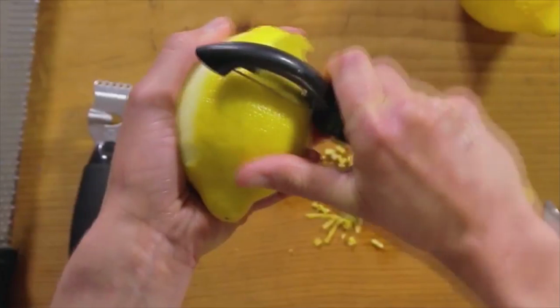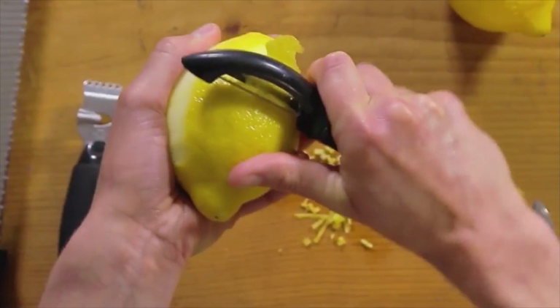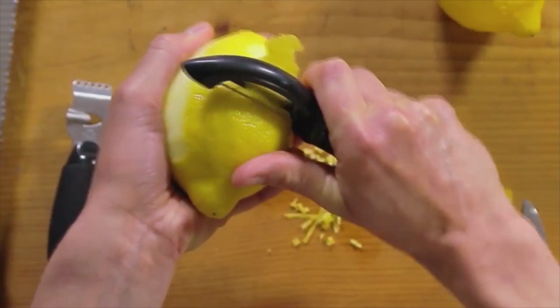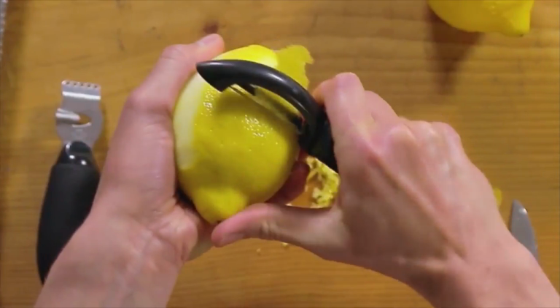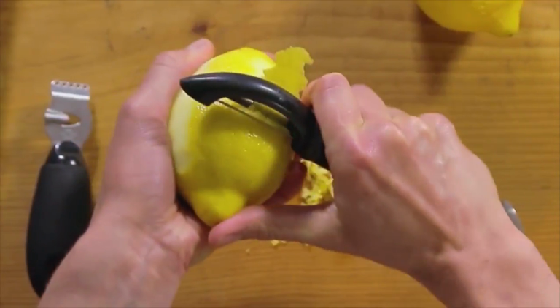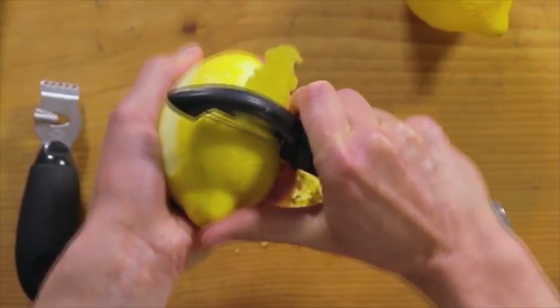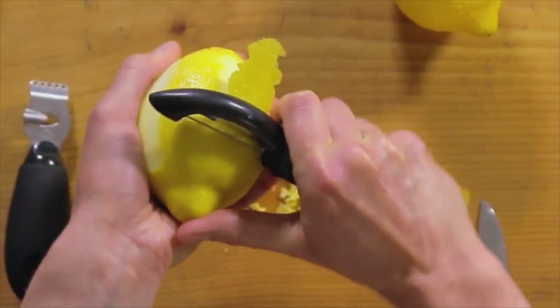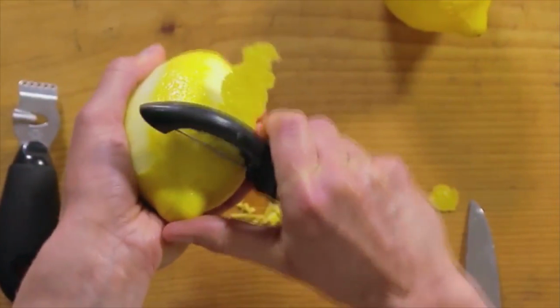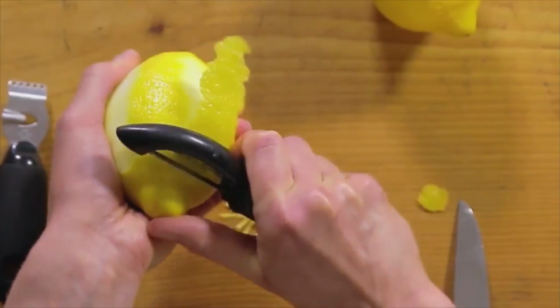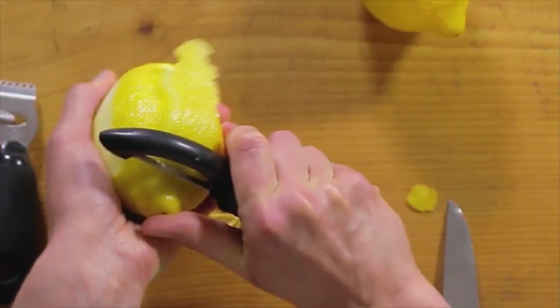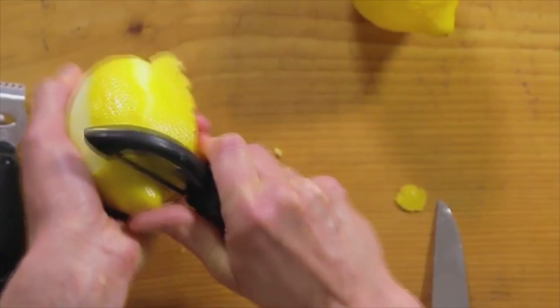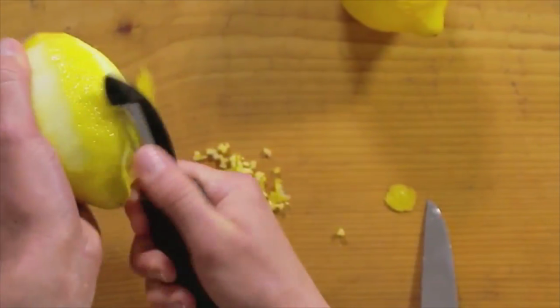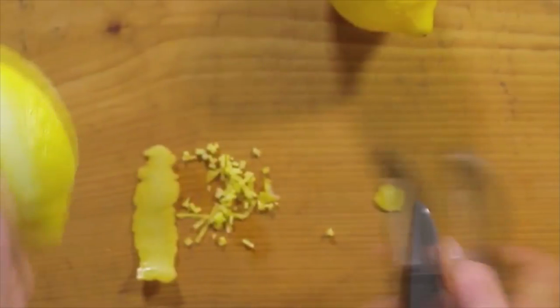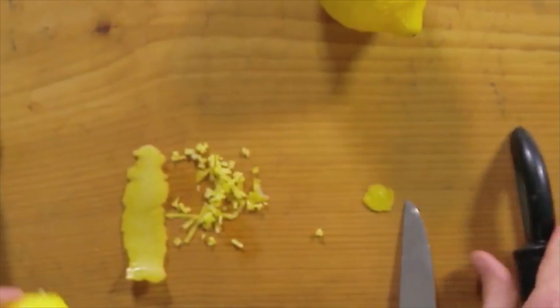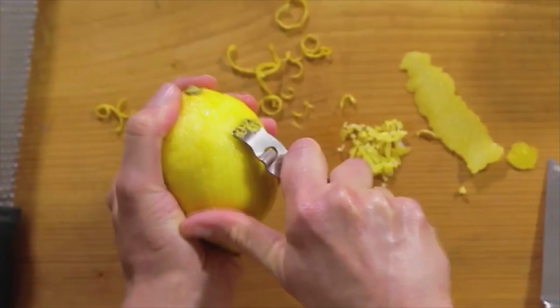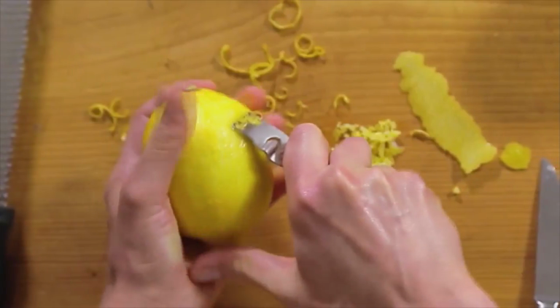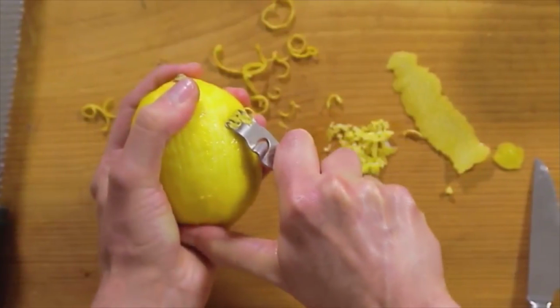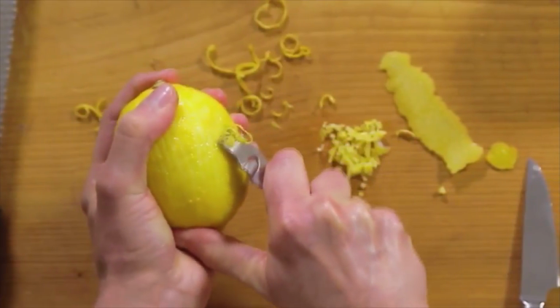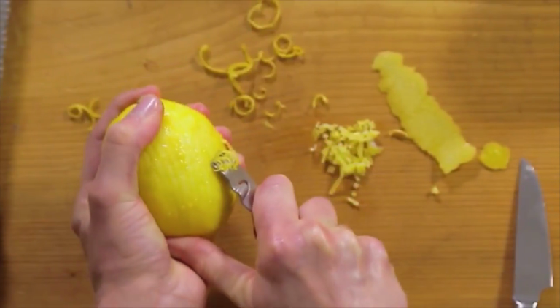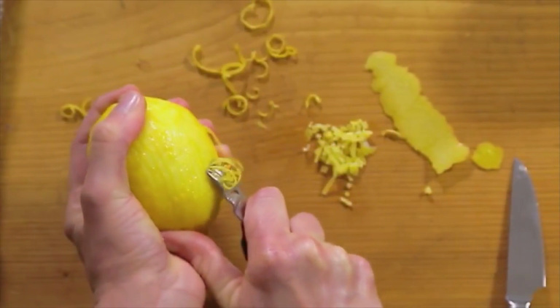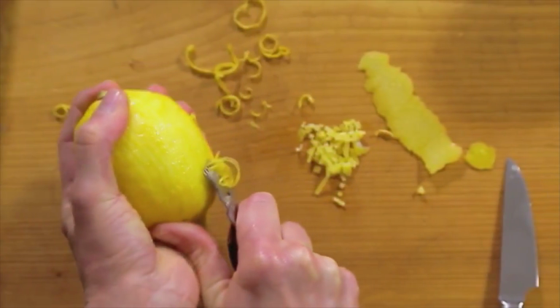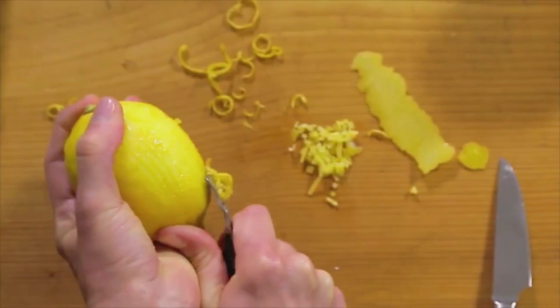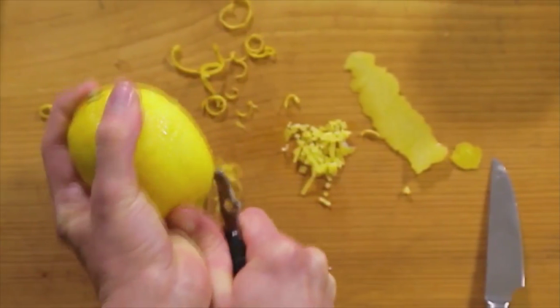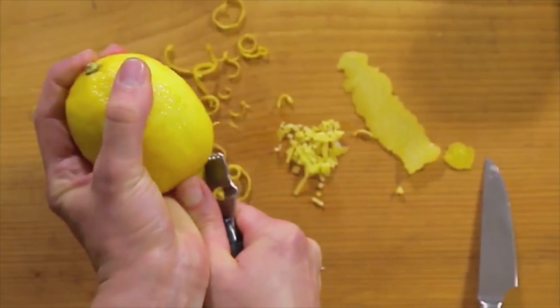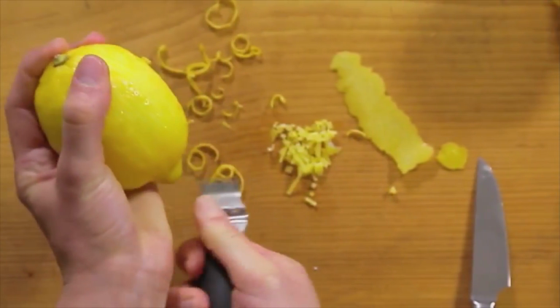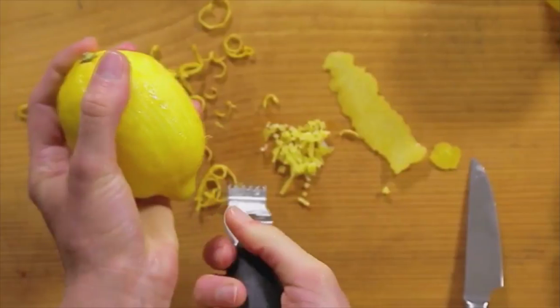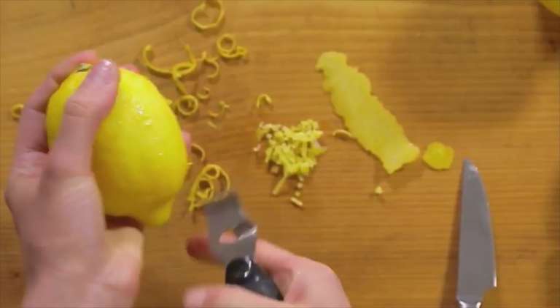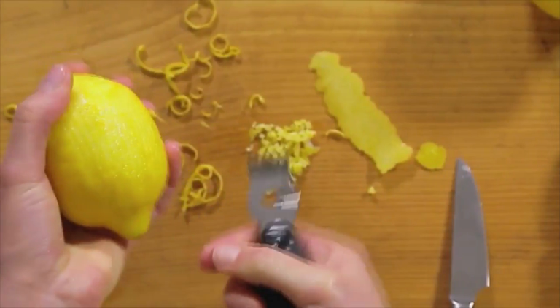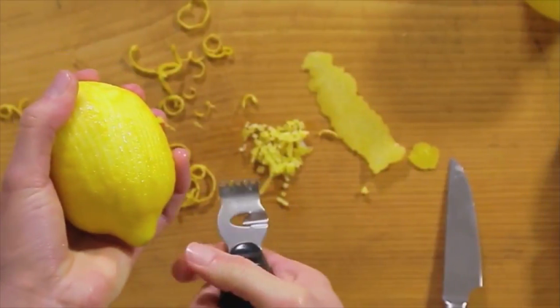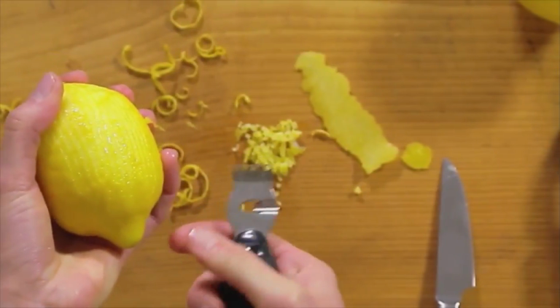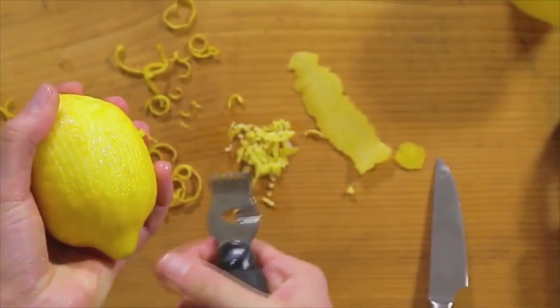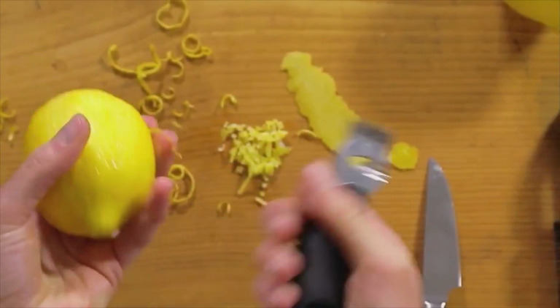You can also use a vegetable peeler — you kind of shimmy it back and forth. You can use a lemon zester that creates these lovely little ribbons. I love to serve these over risotto, because they add a lot of color and a lot of texture.